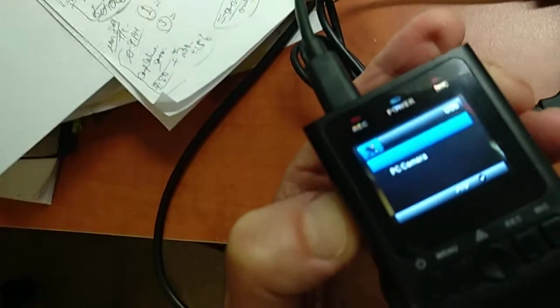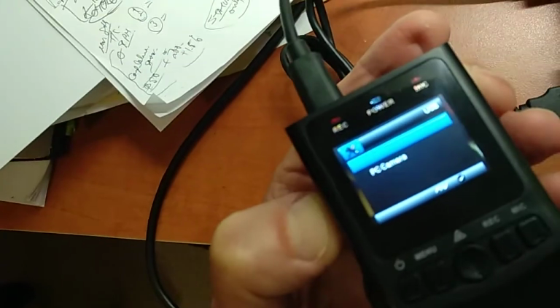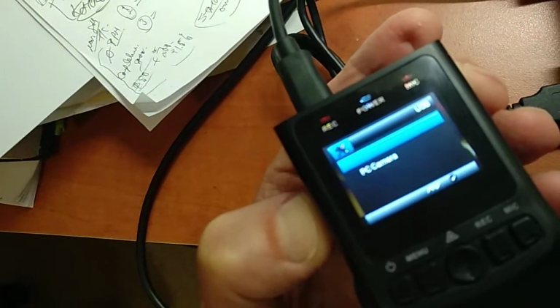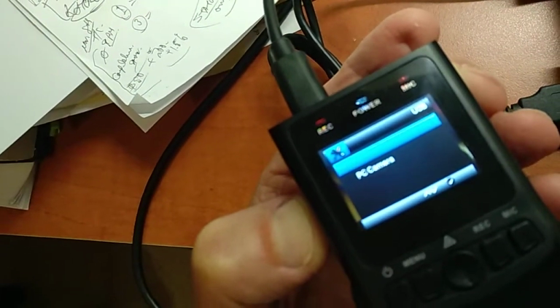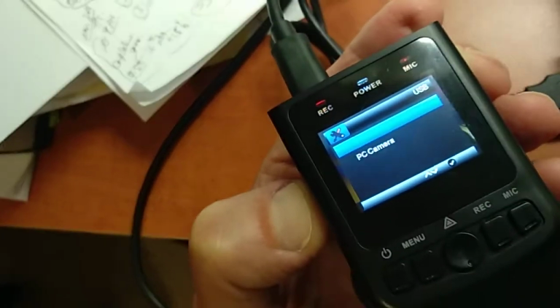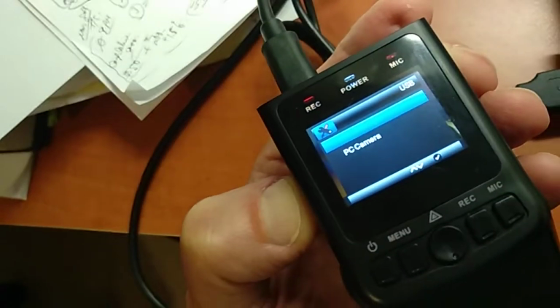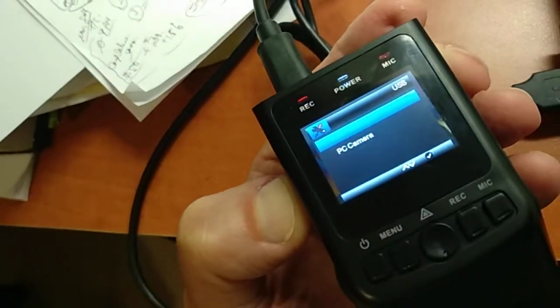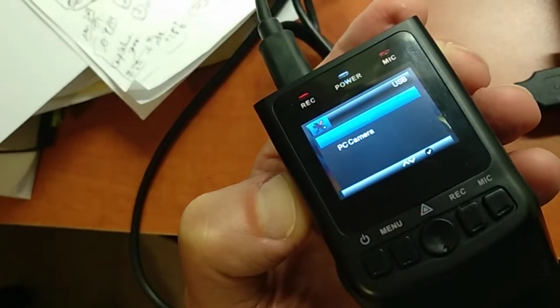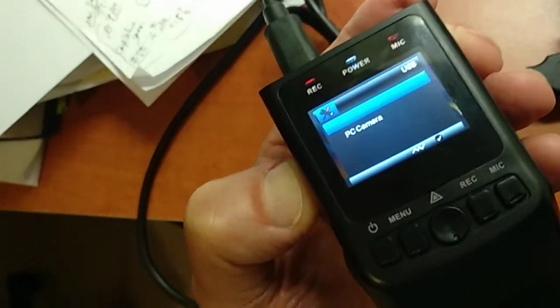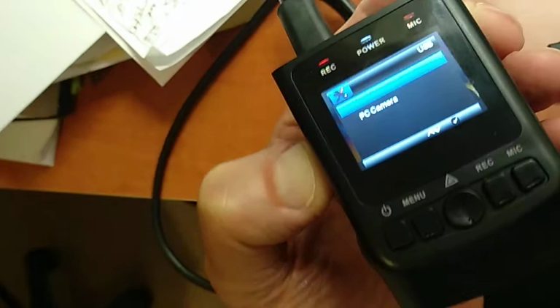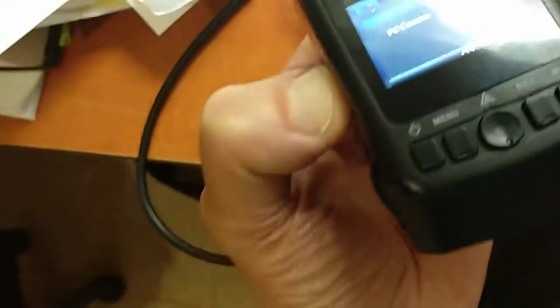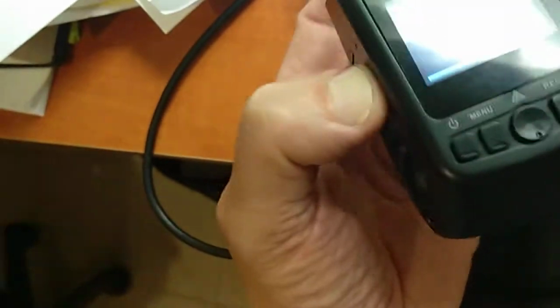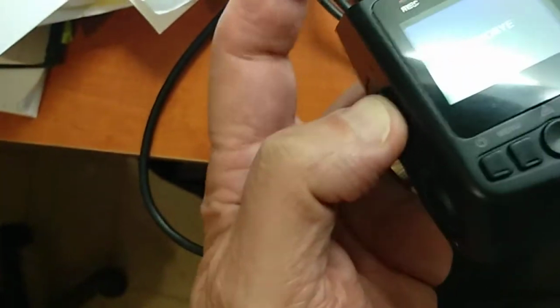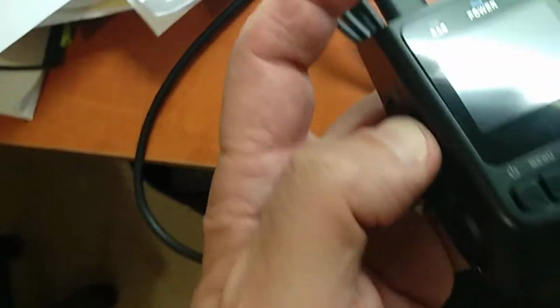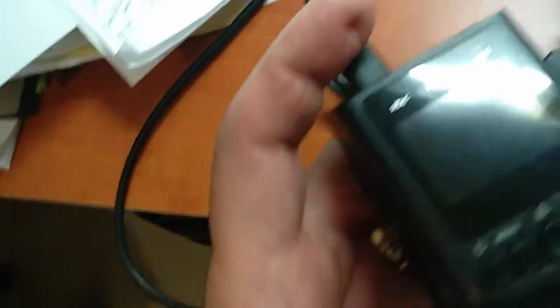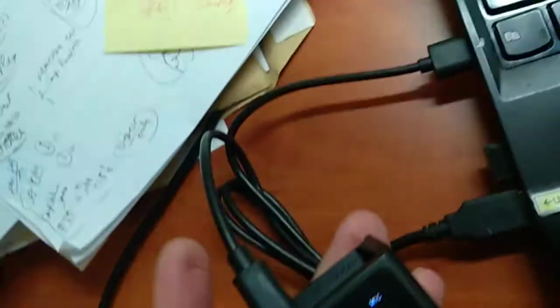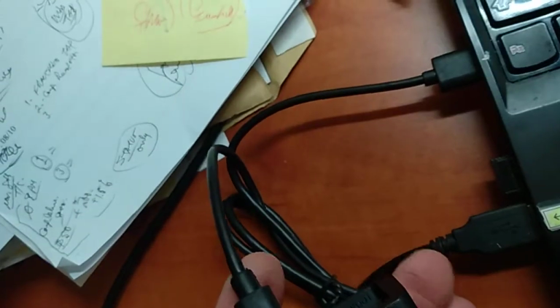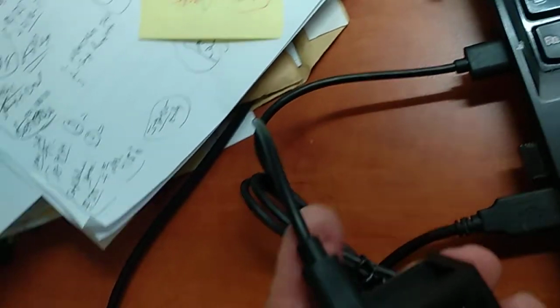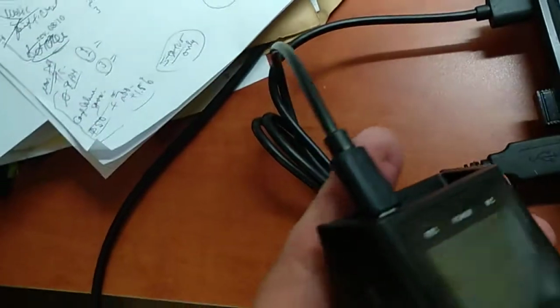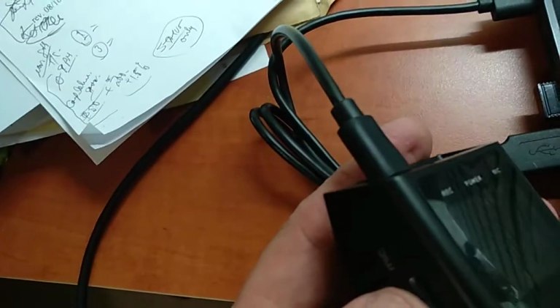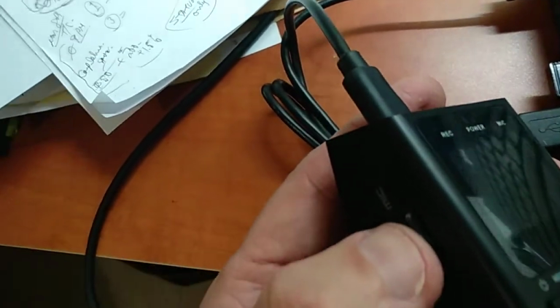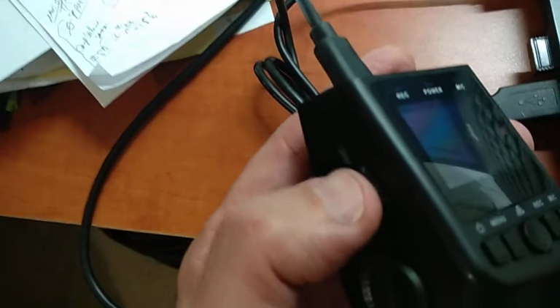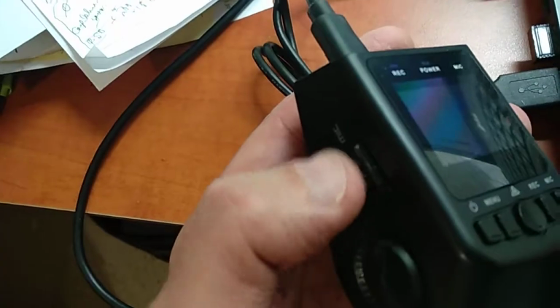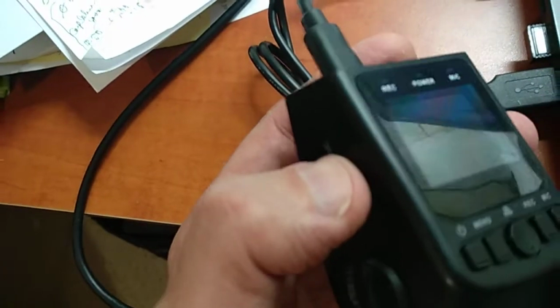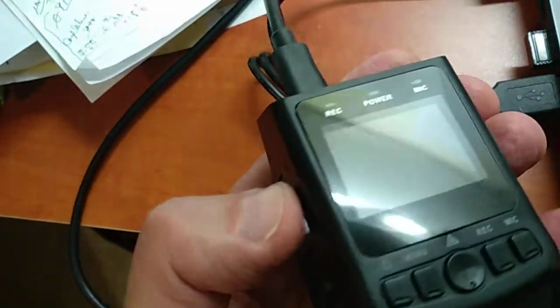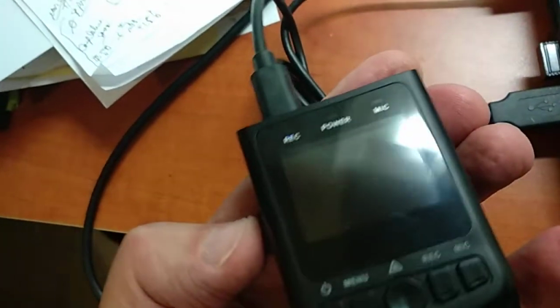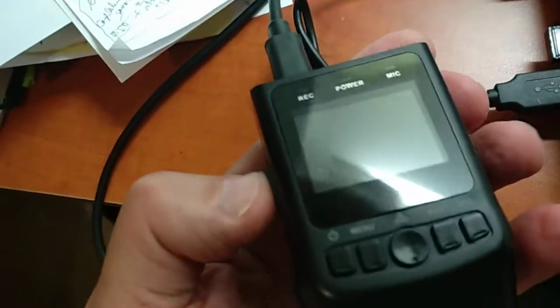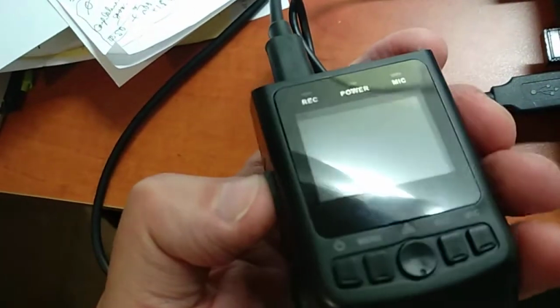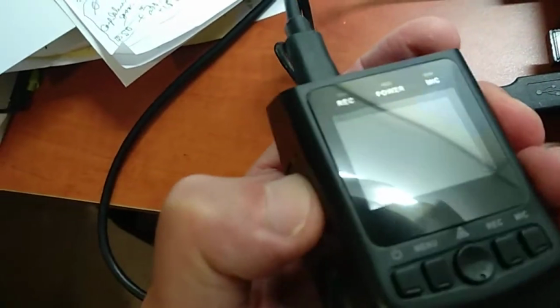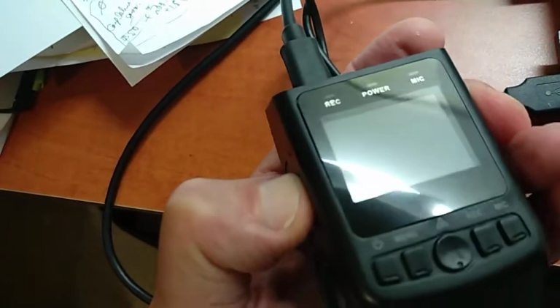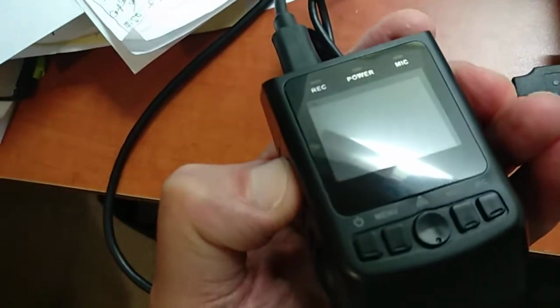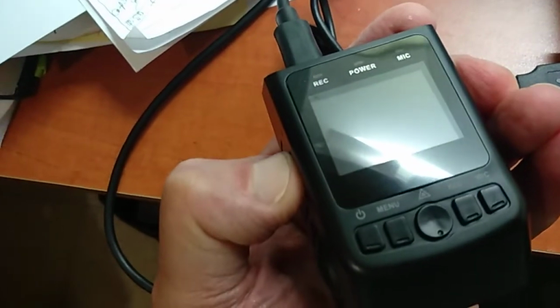It also will no longer go to menu when we press the menu key. And as you can see, the minute I take my finger off the SD card, it says goodbye — and it does this all the time you're driving.